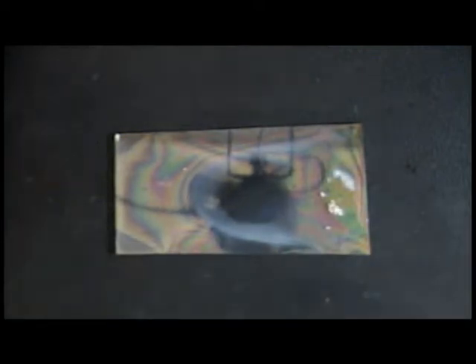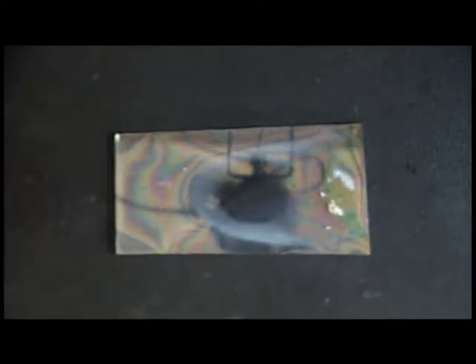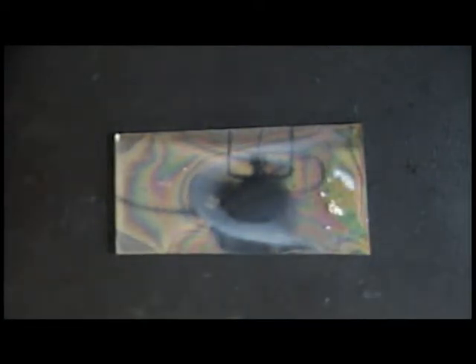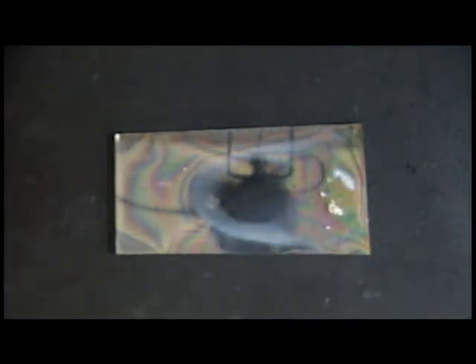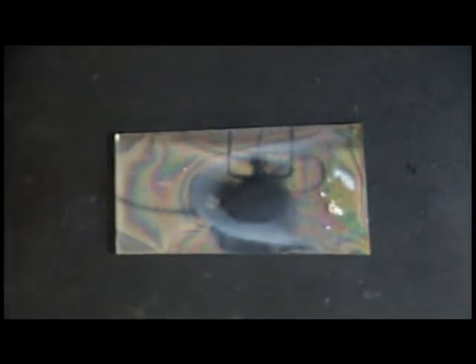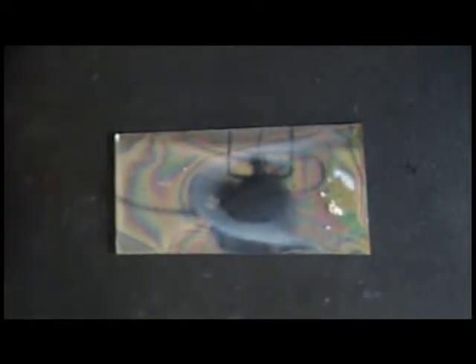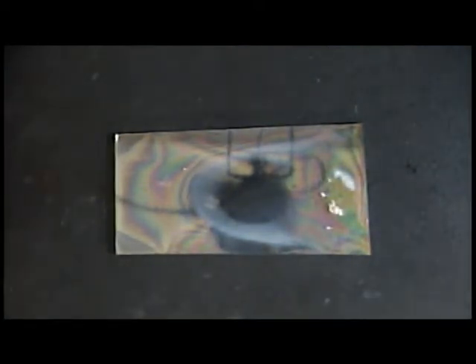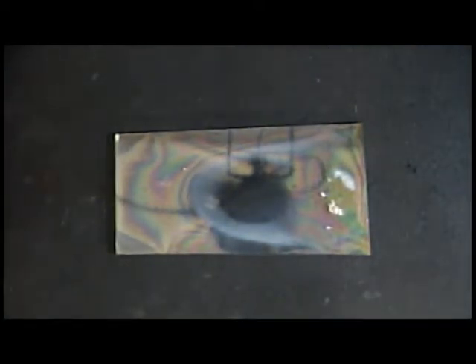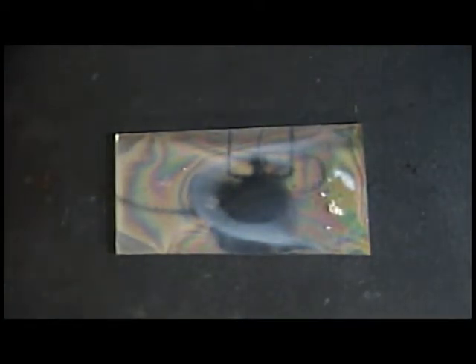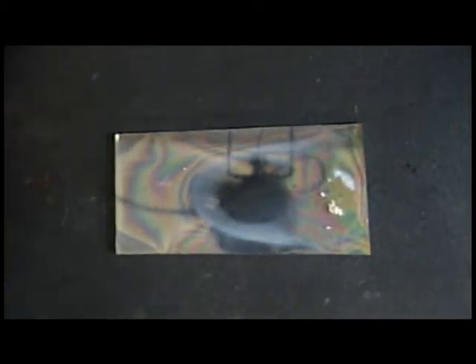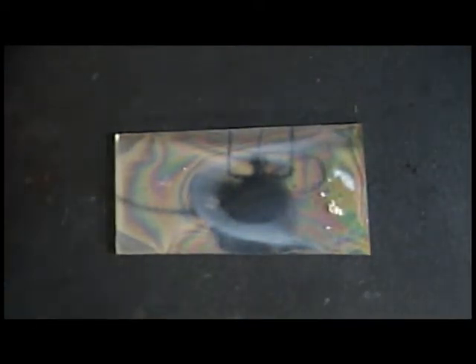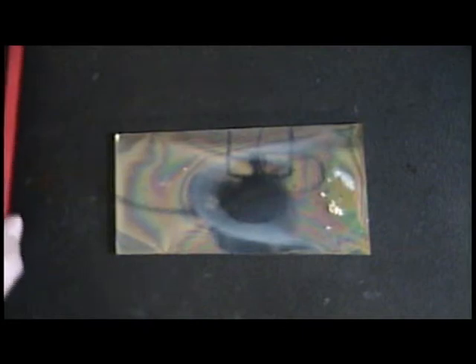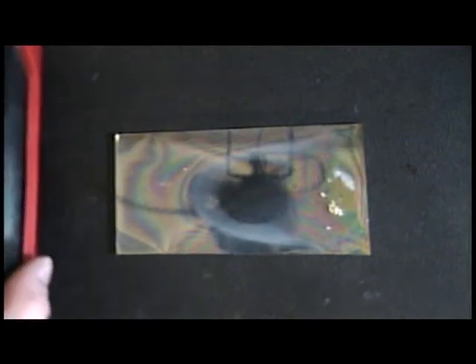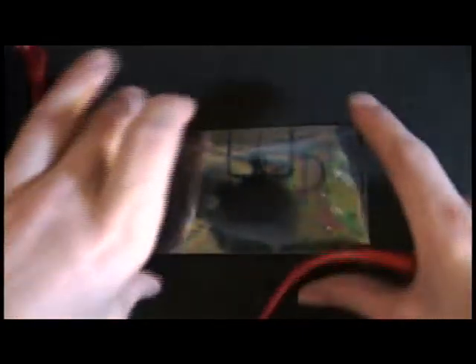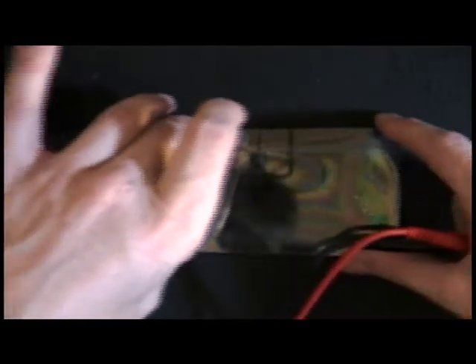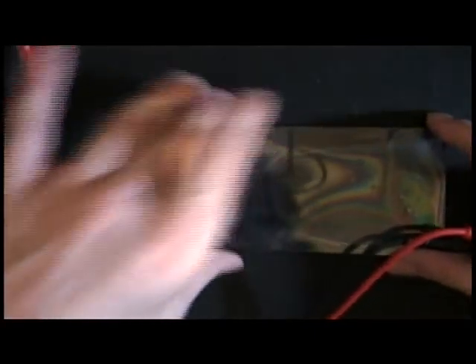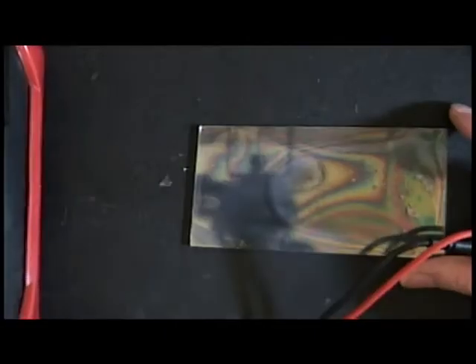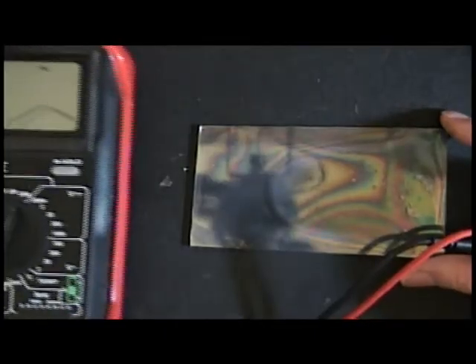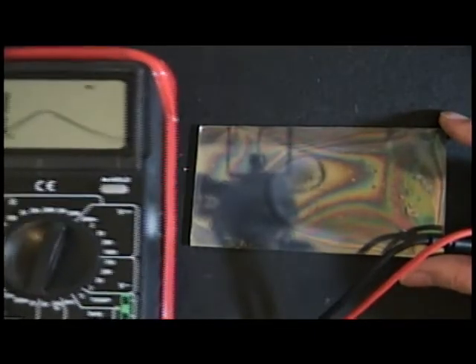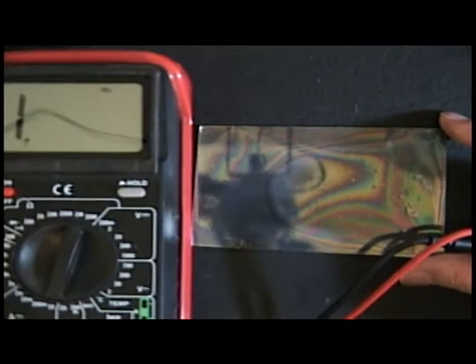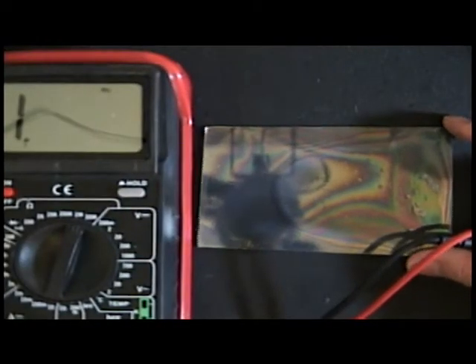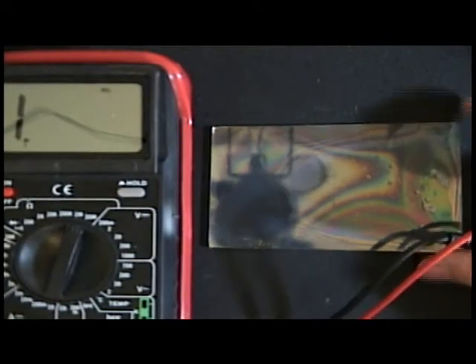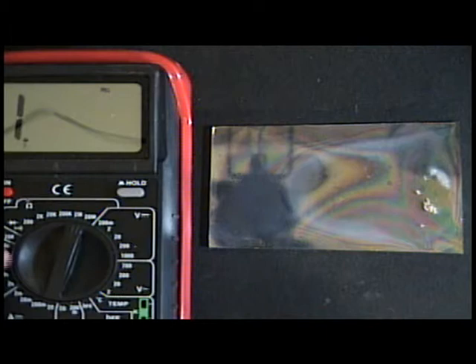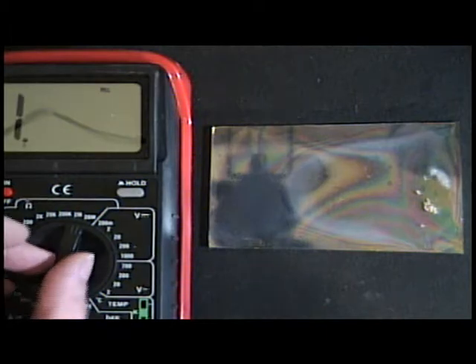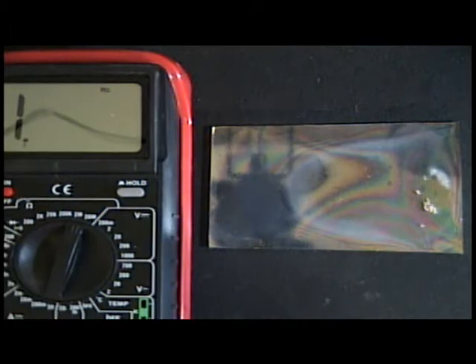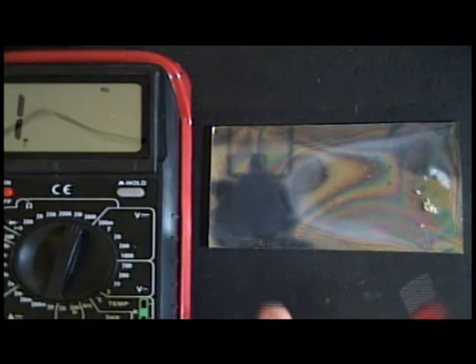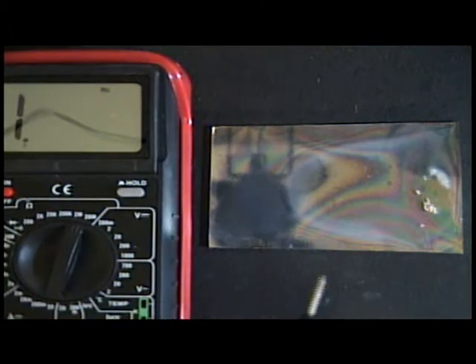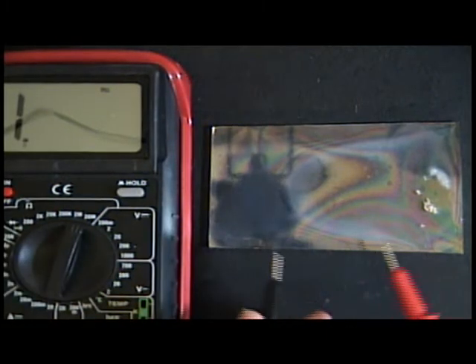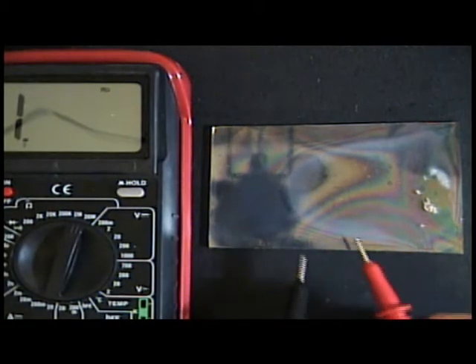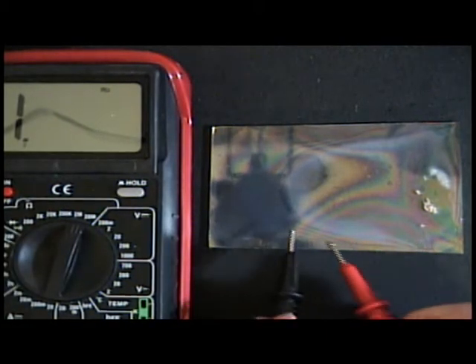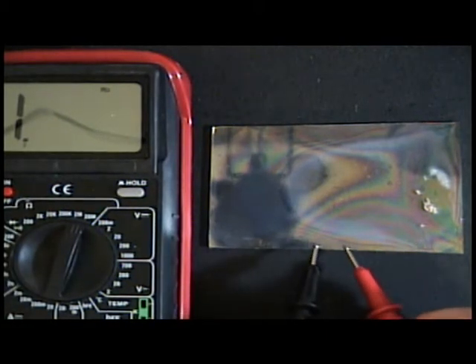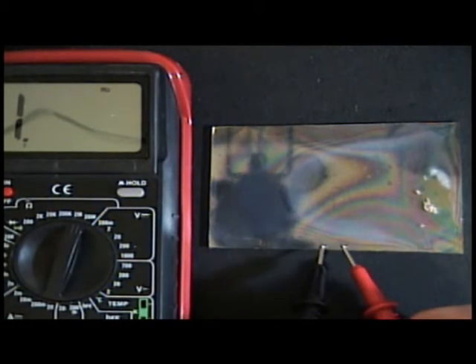Glass is perfect for contaminating — it's got sodium and all kinds of stuff in it. So if I turn on the ohm meter, I can show that we have very conductive transparent glass.